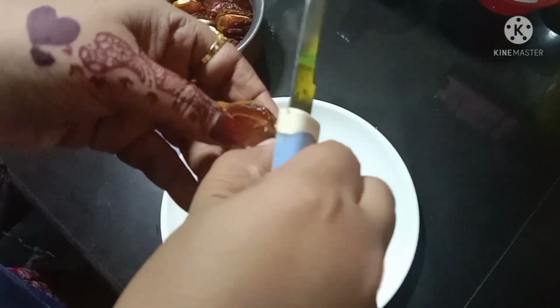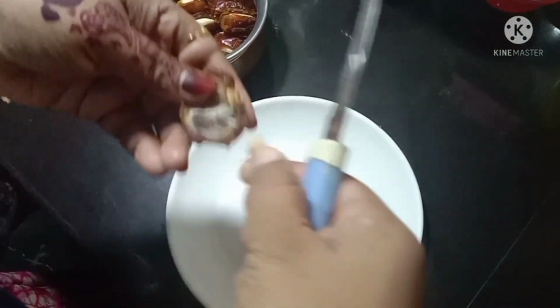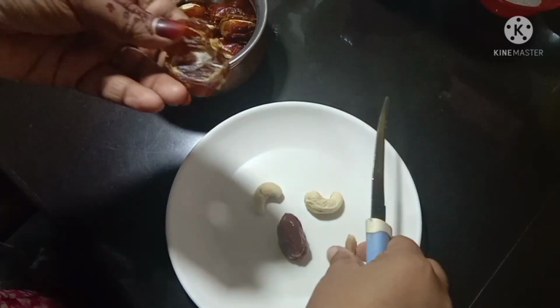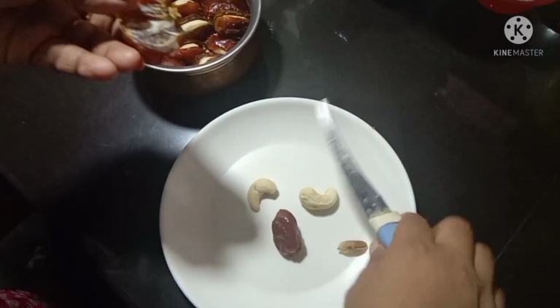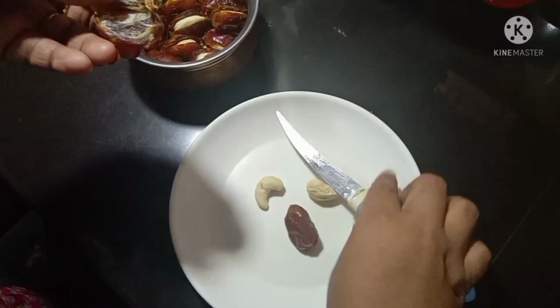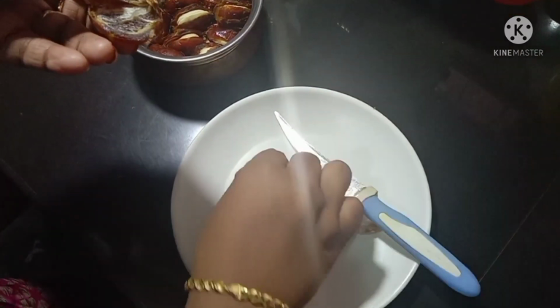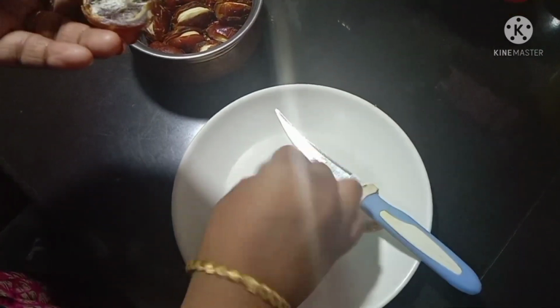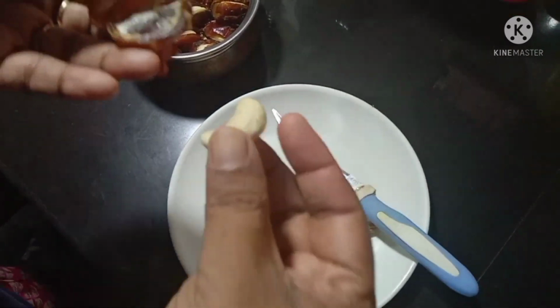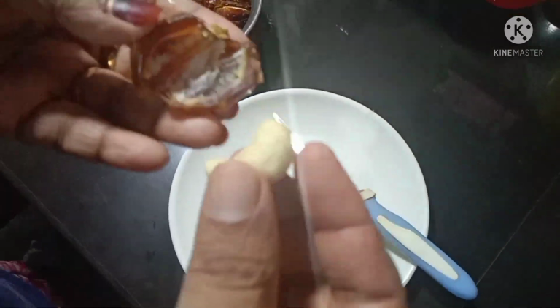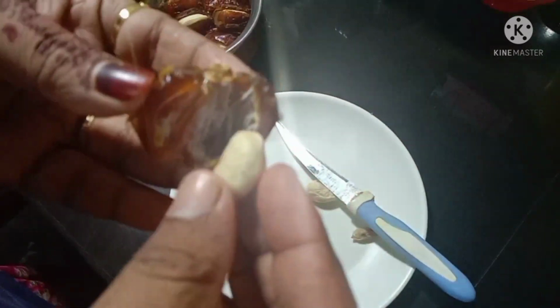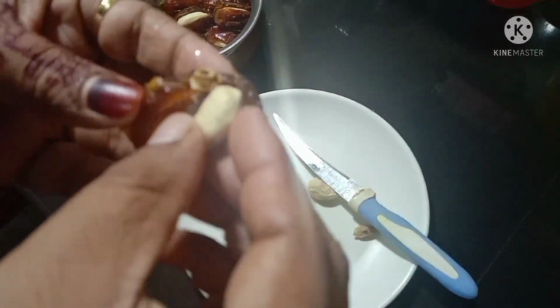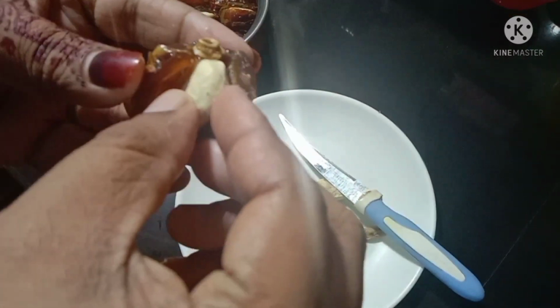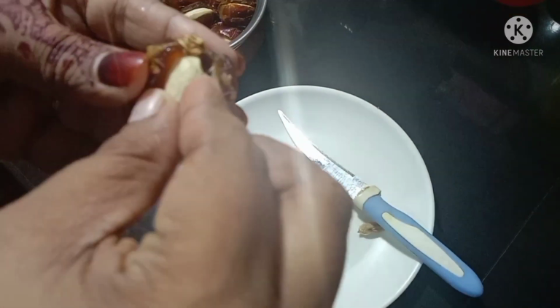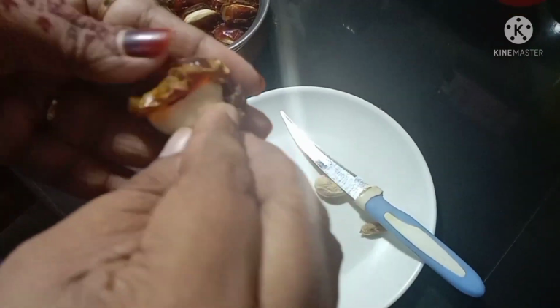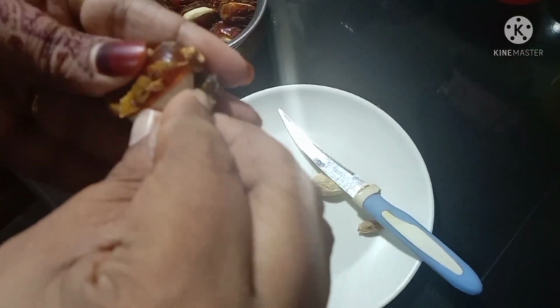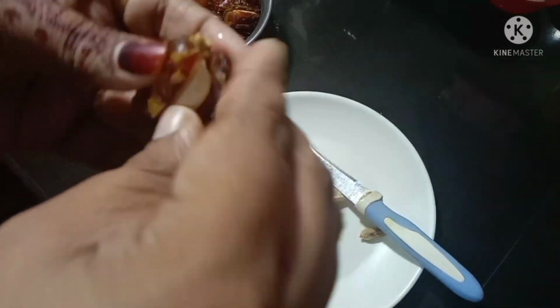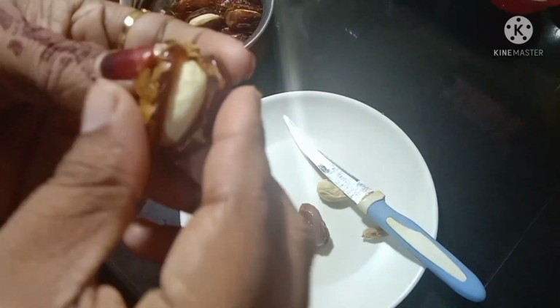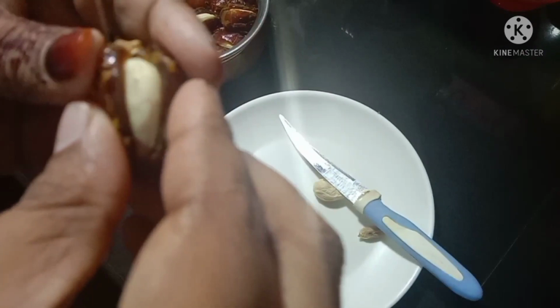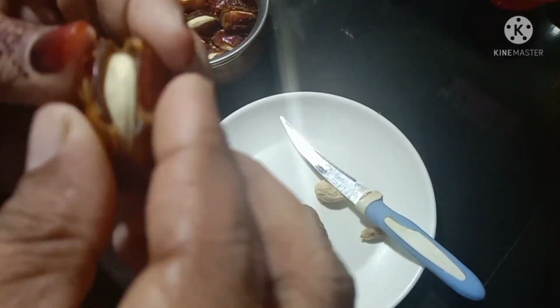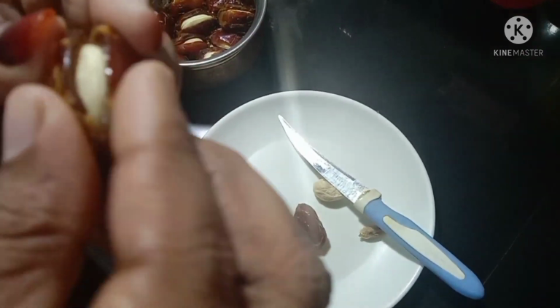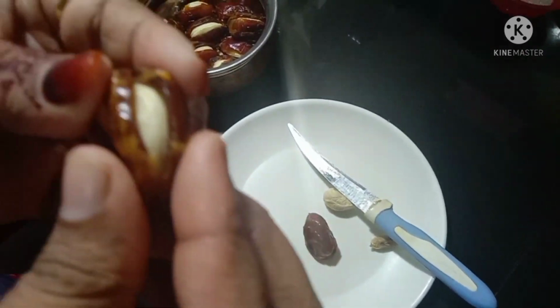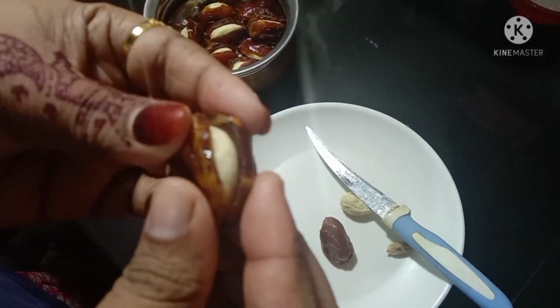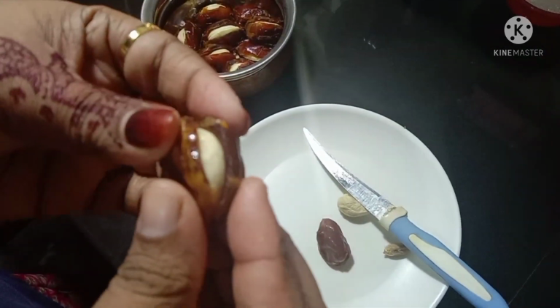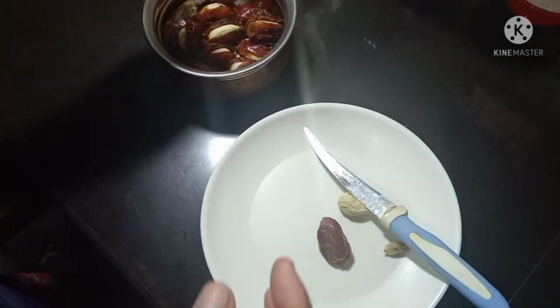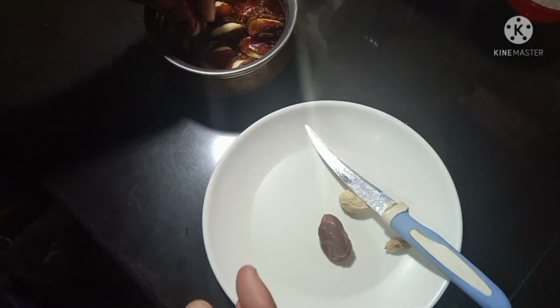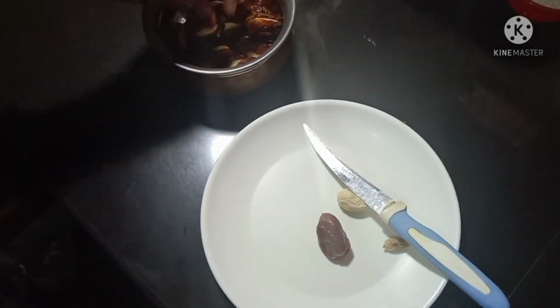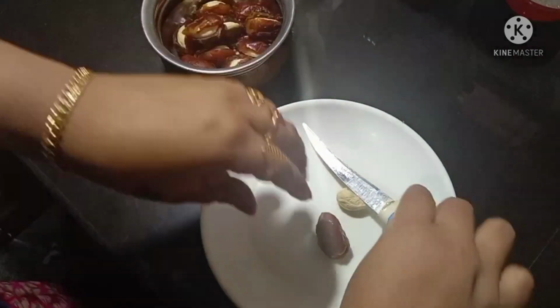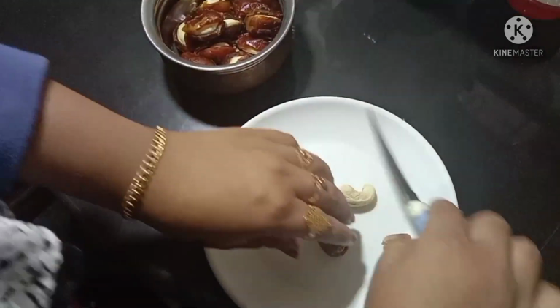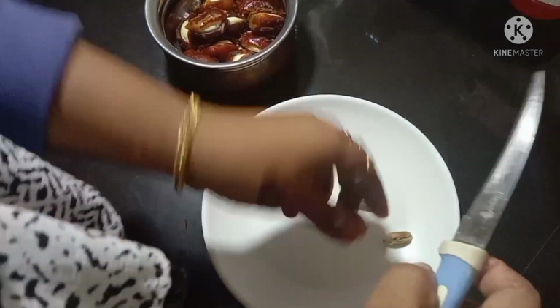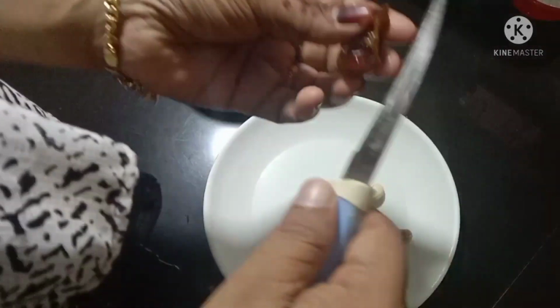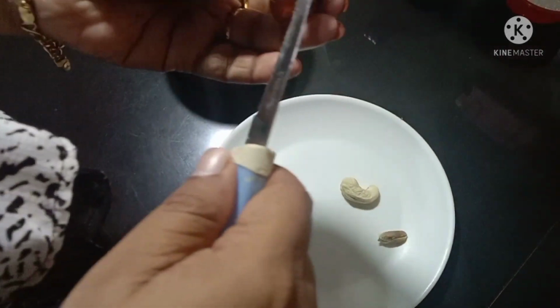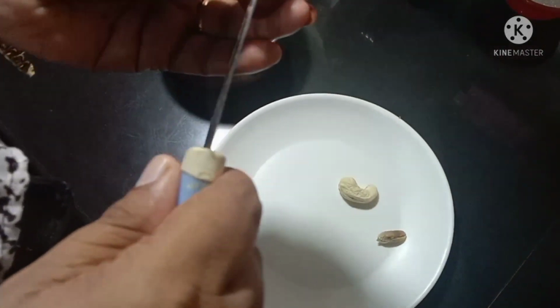I will mix the vegetables together and add a lot of vegetables. You can get various dishes. I will mix the vegetables using the vegetables and Benton.